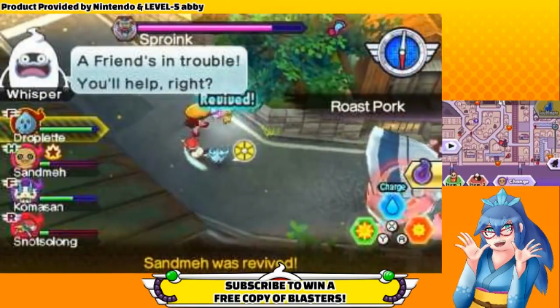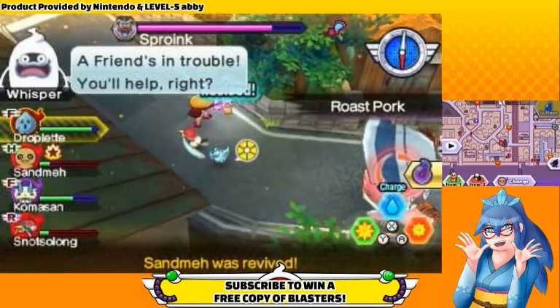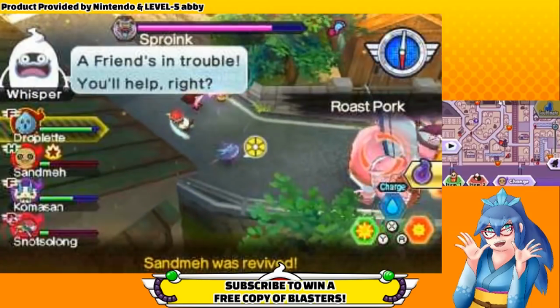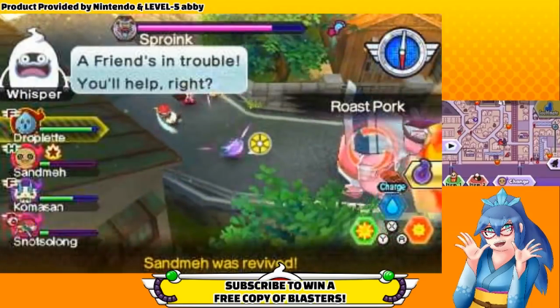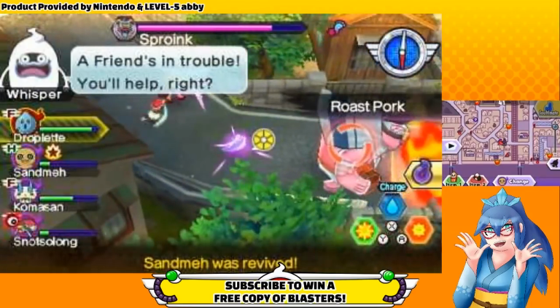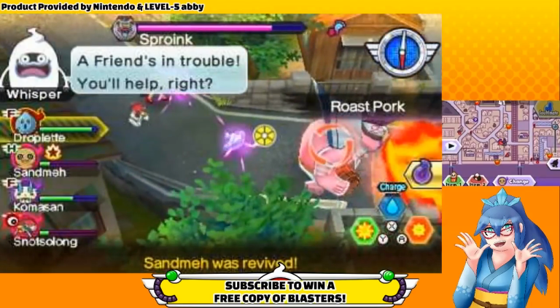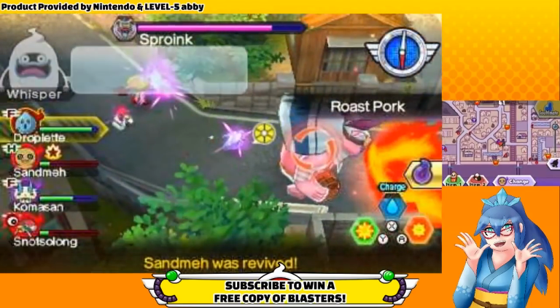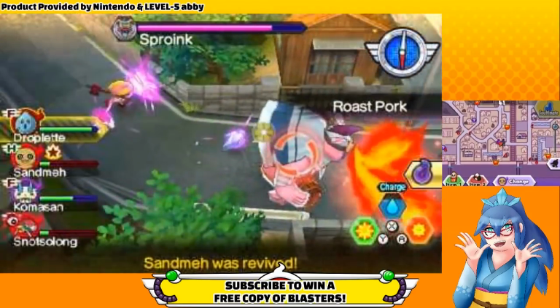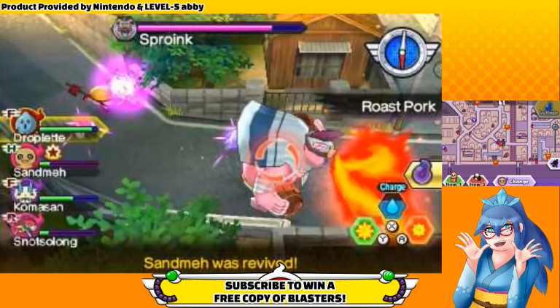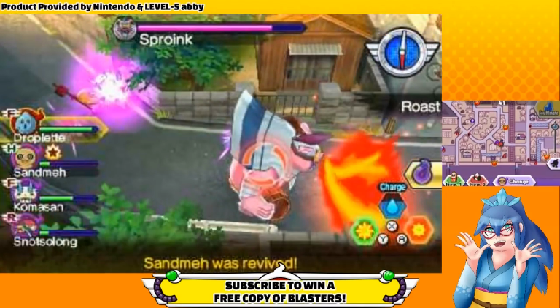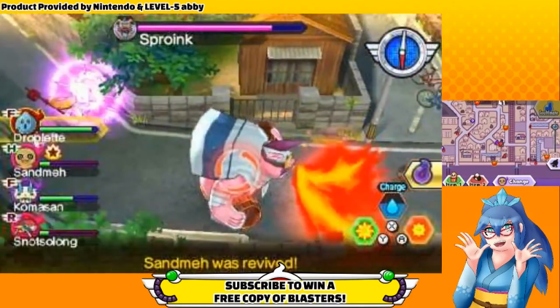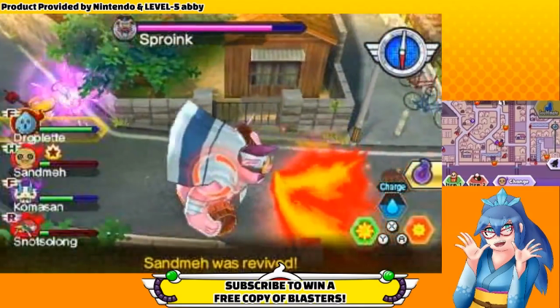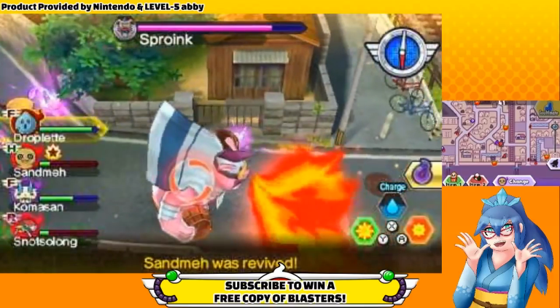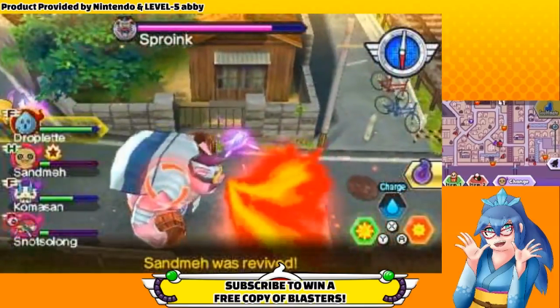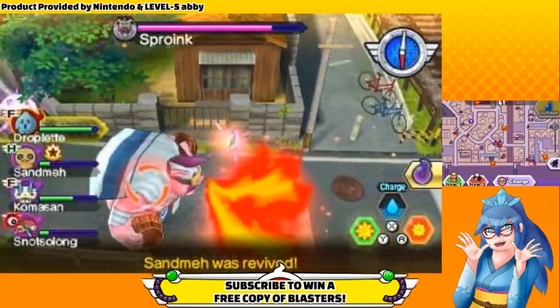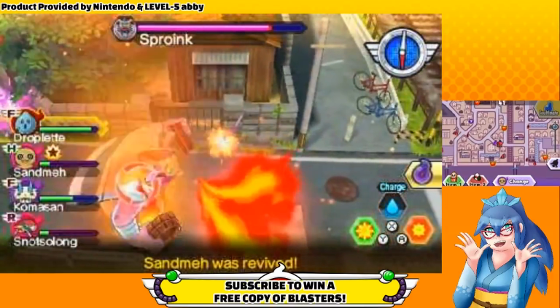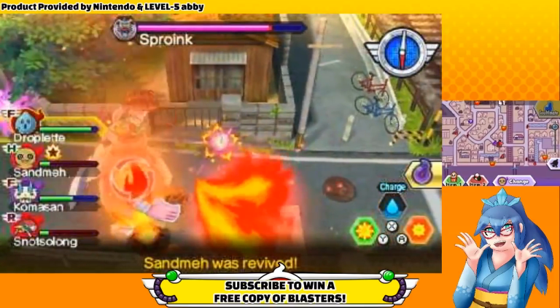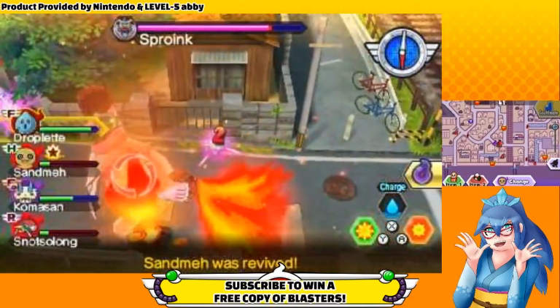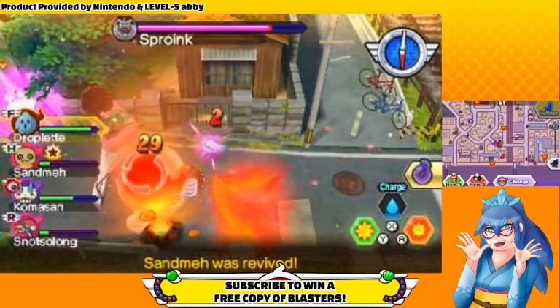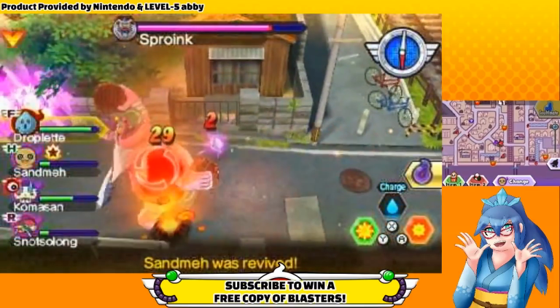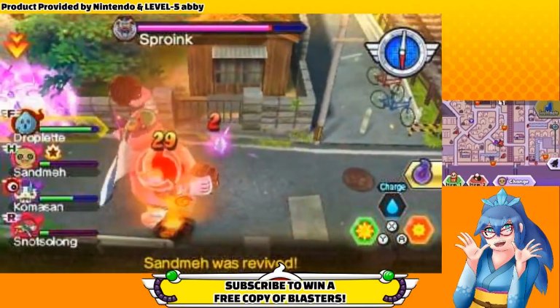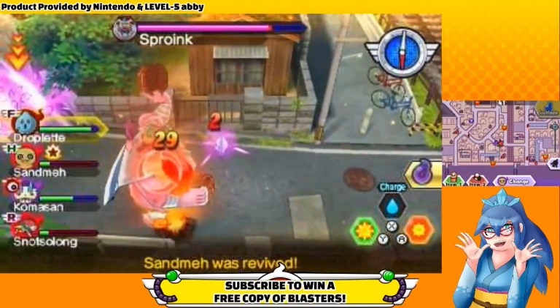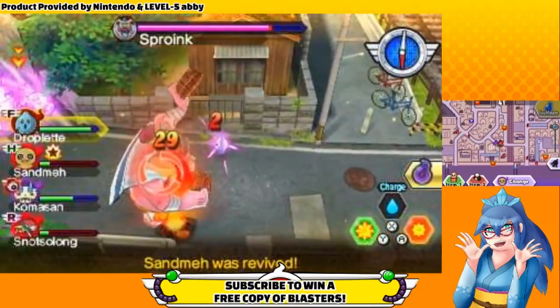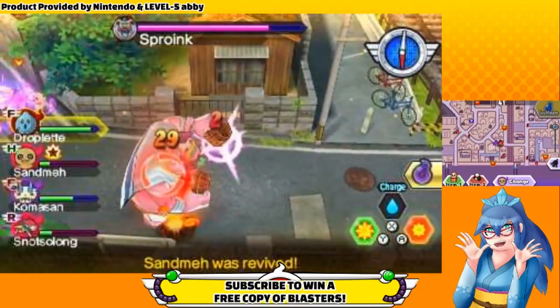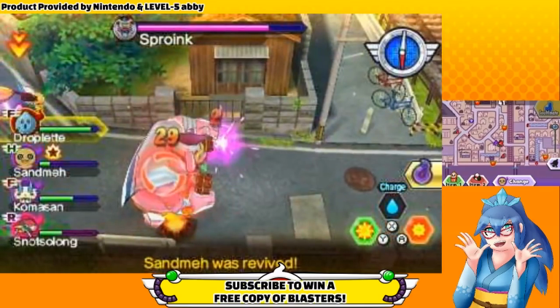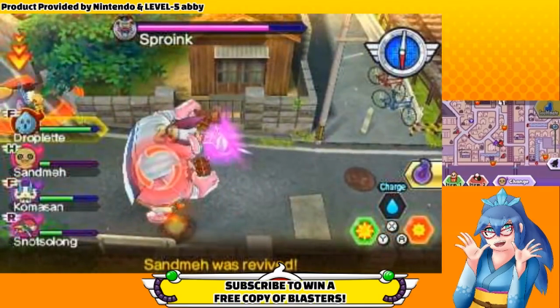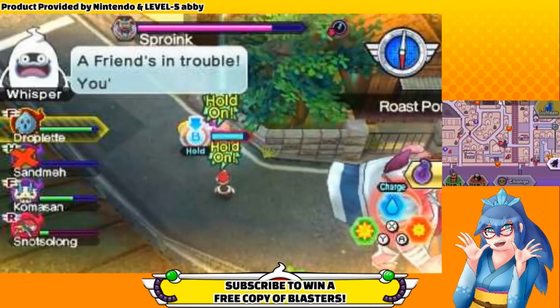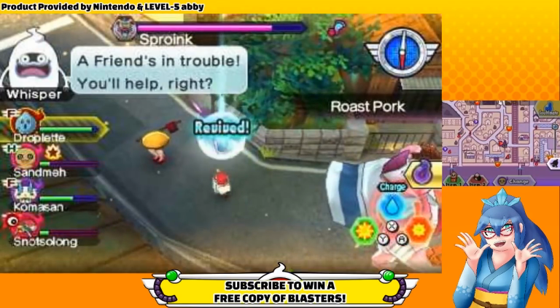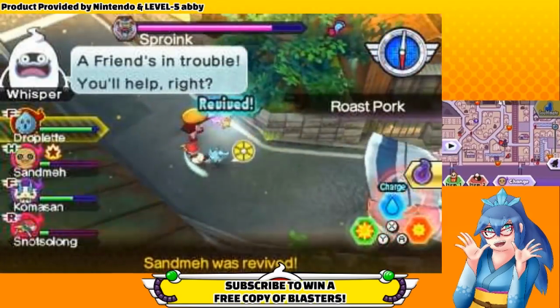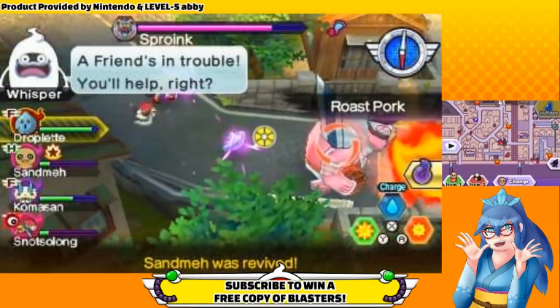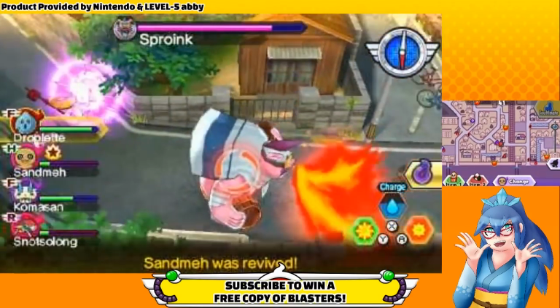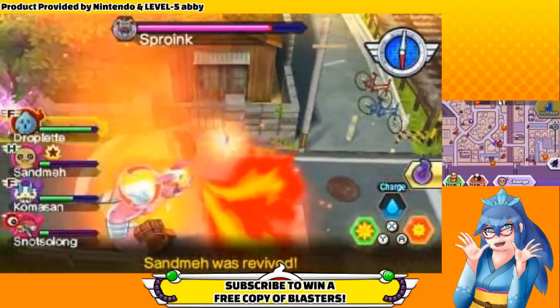If you're having trouble against Roast Pork, don't forget that it's Fire Element. Both Jibanyan and Komasan are Fire Element, and it's pretty likely you're using at least one of them. Yo-Kai resist the element that they are, so swap to one of them and just tank the Roast Pork if you can't avoid it.